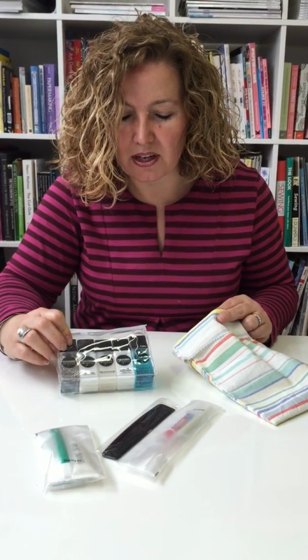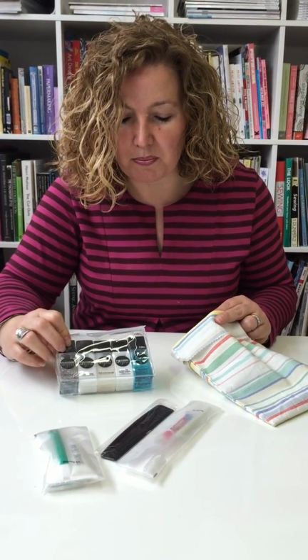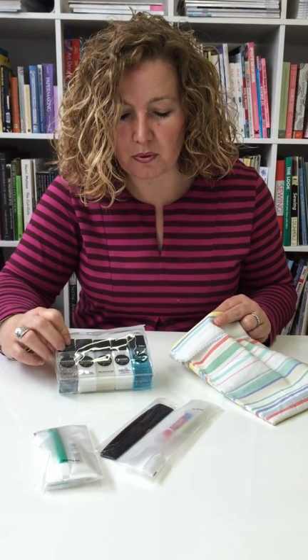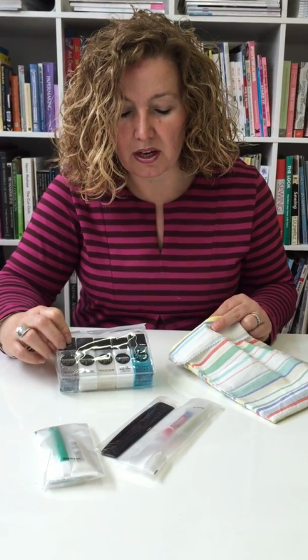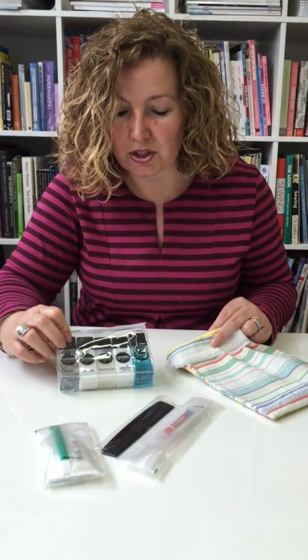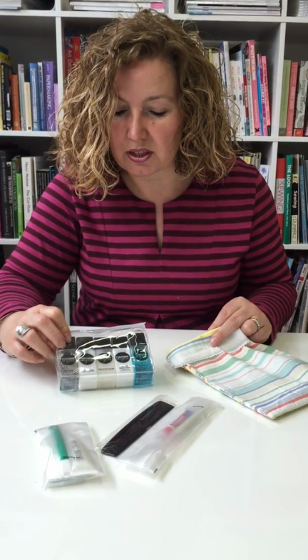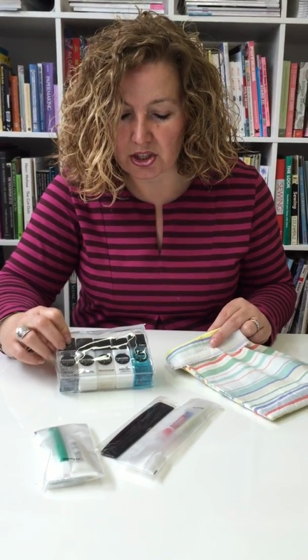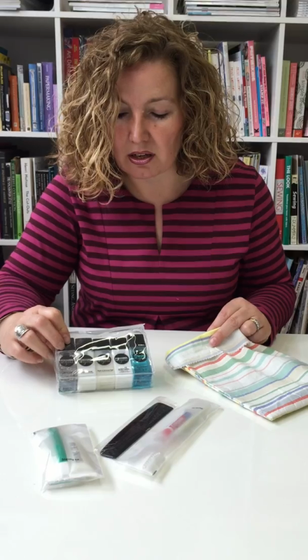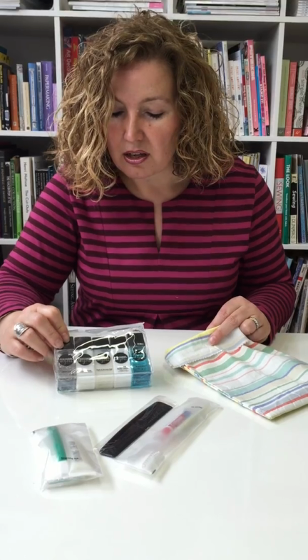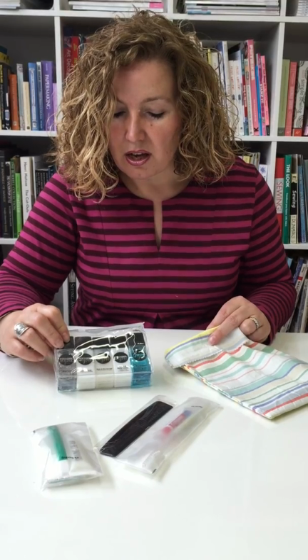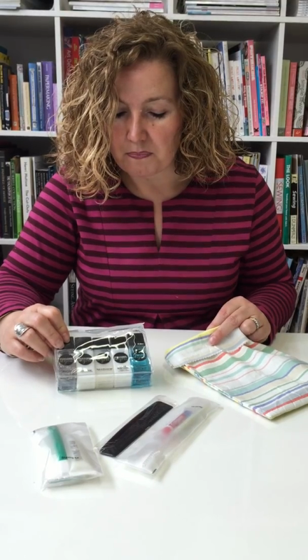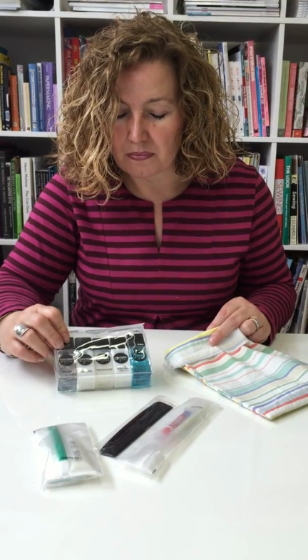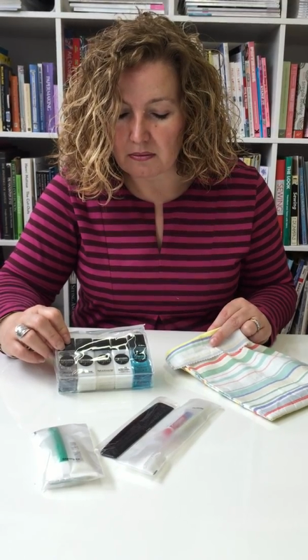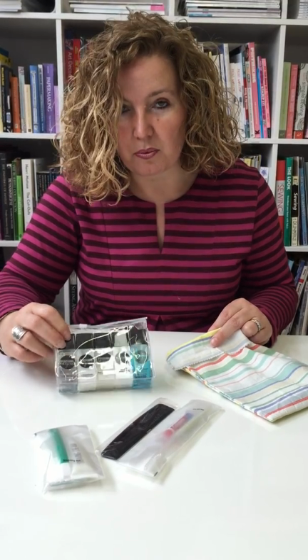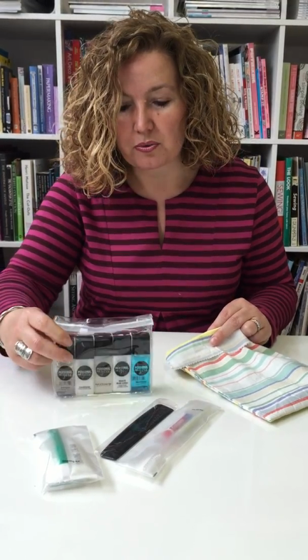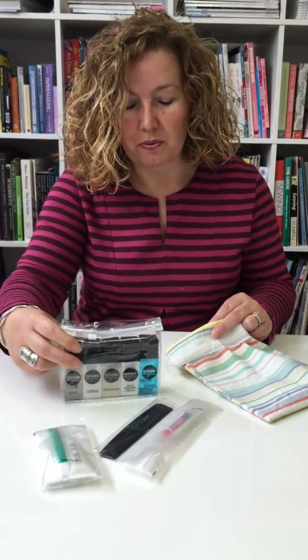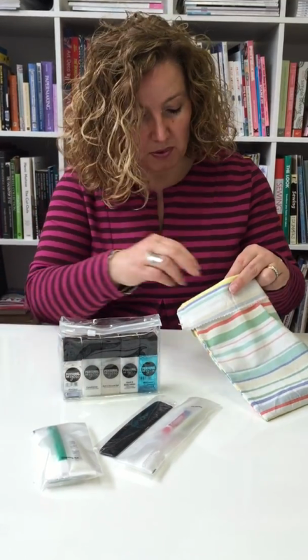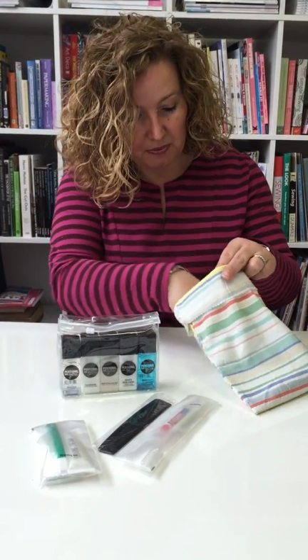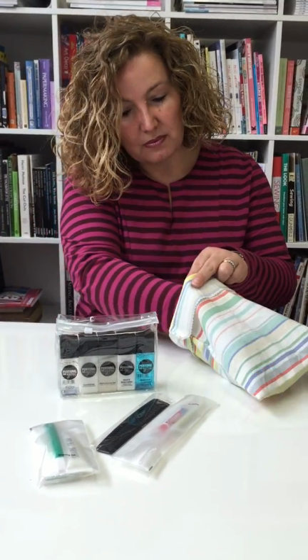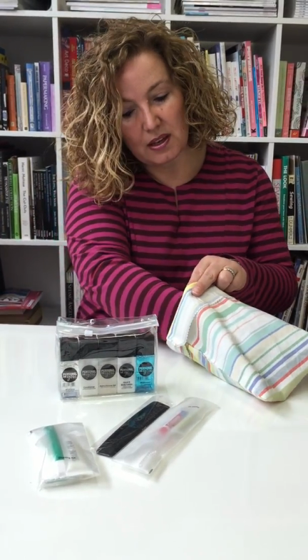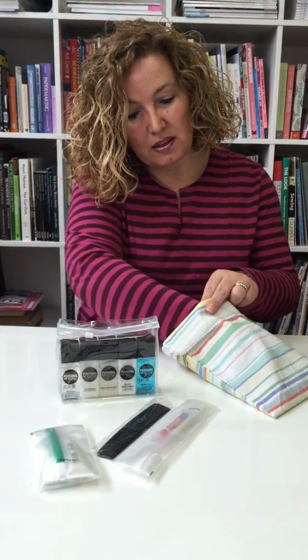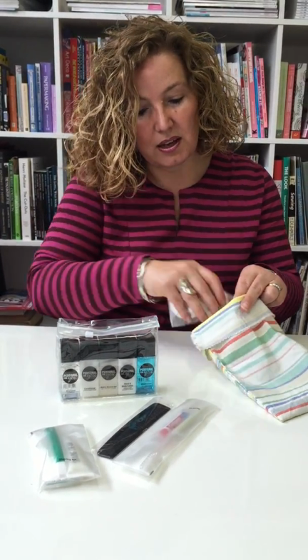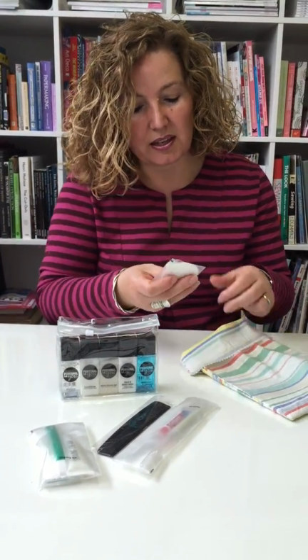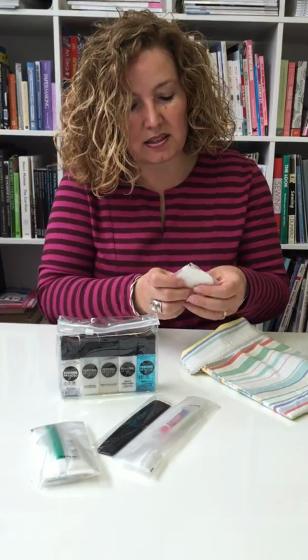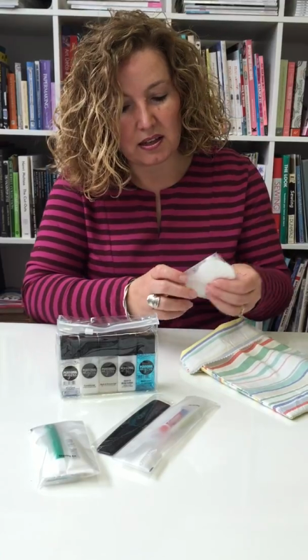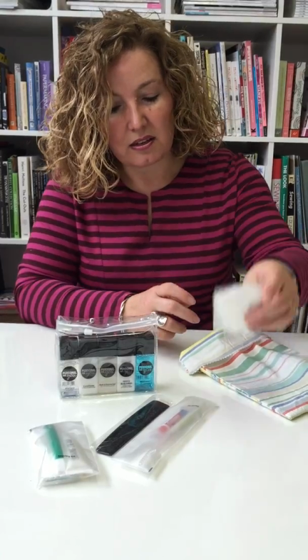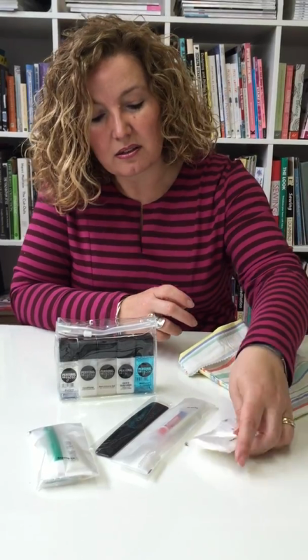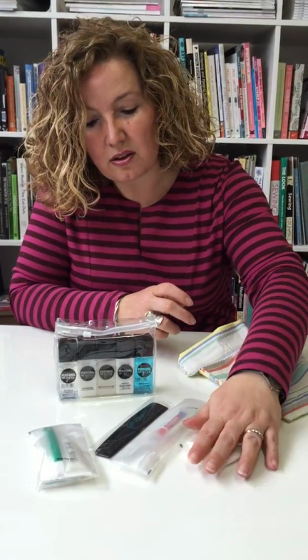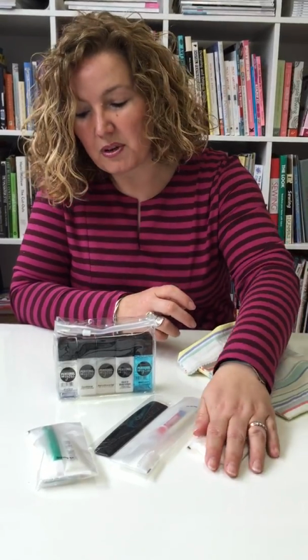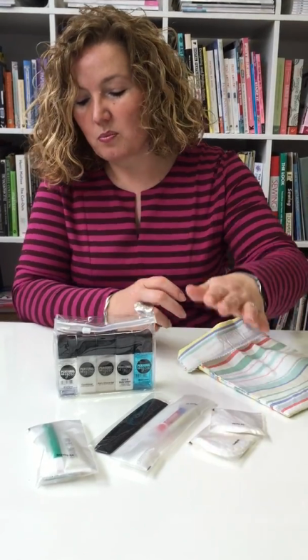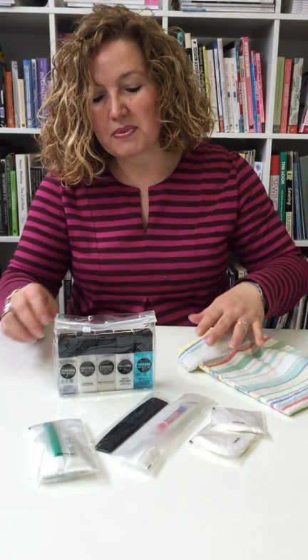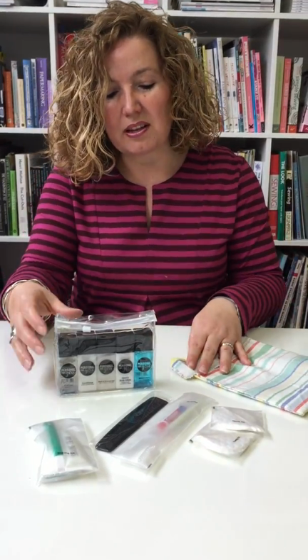All of it — shampoo, lotion, conditioner, mouthwash, and all the bits and bobs including cotton buds and wipes as well.